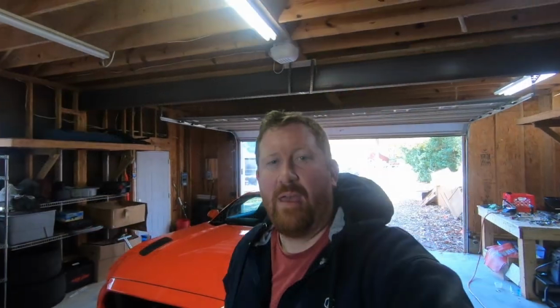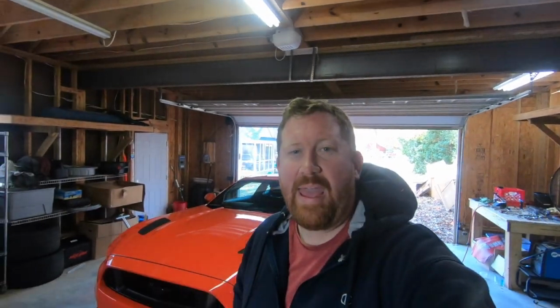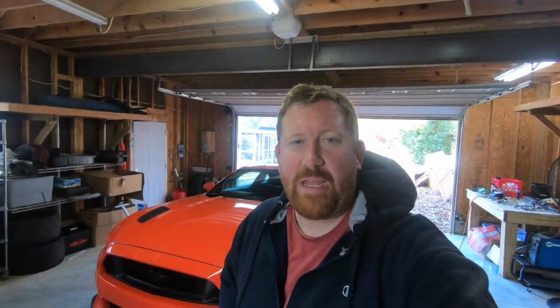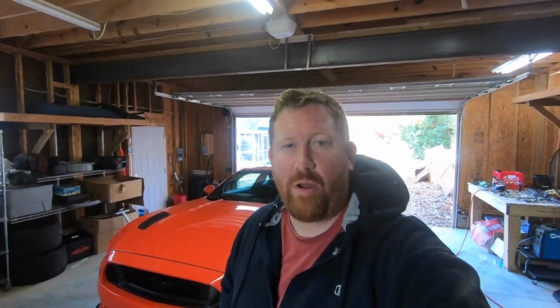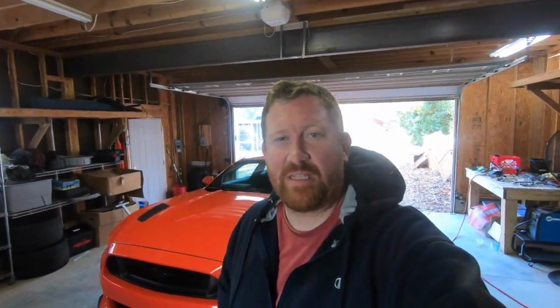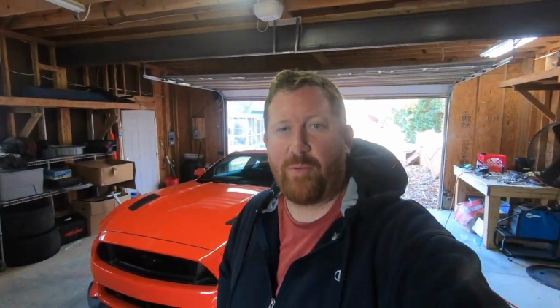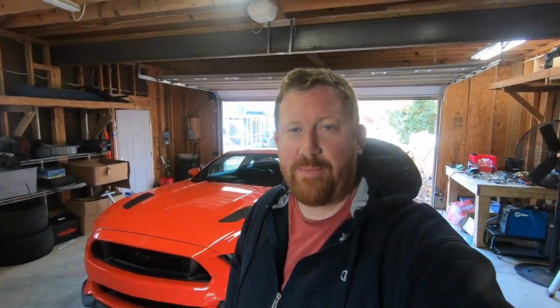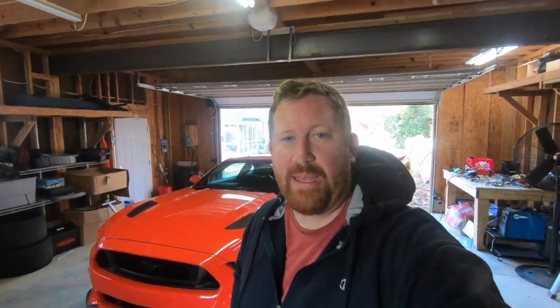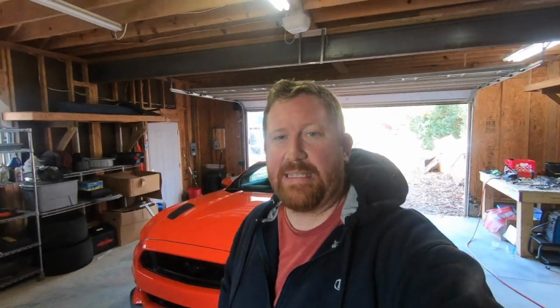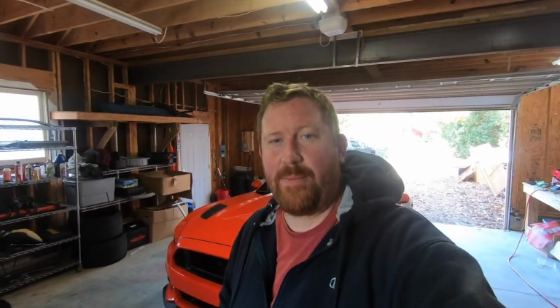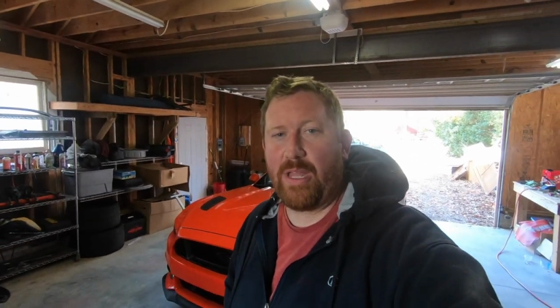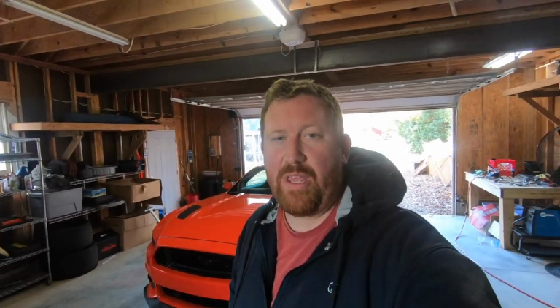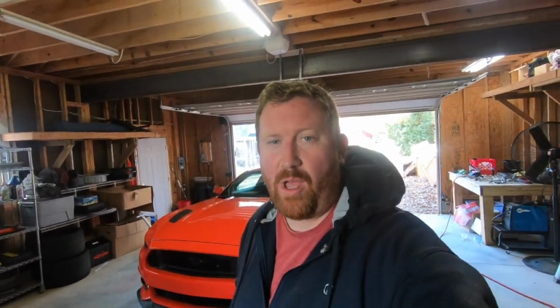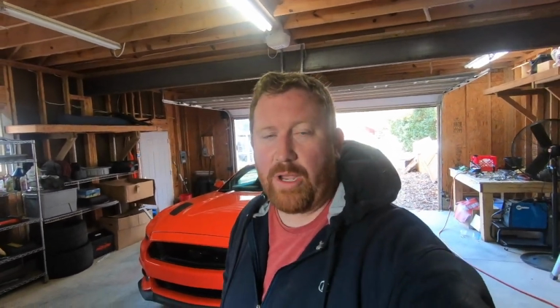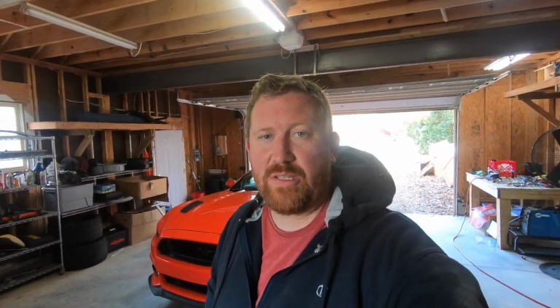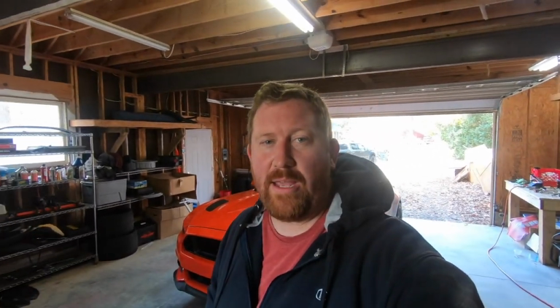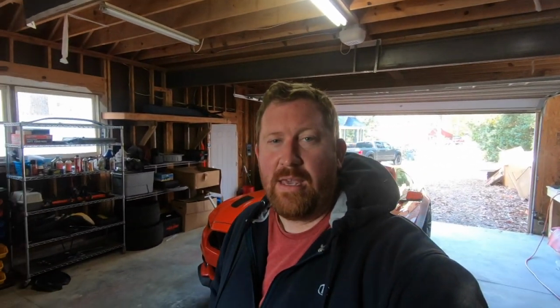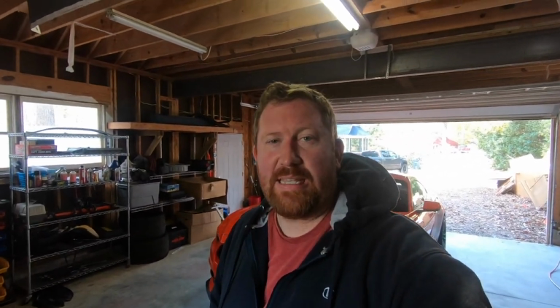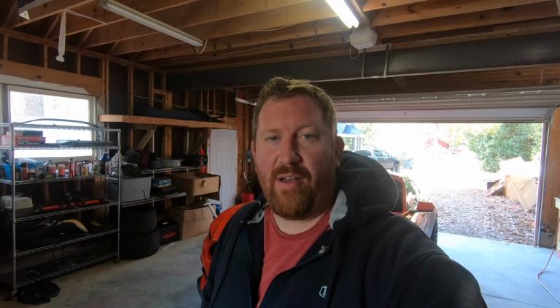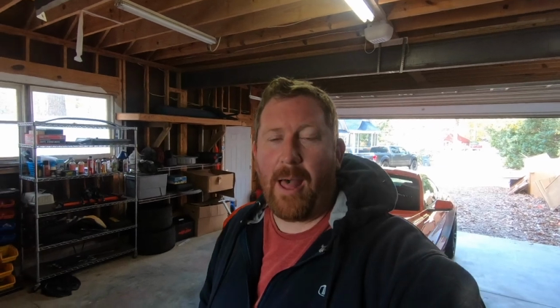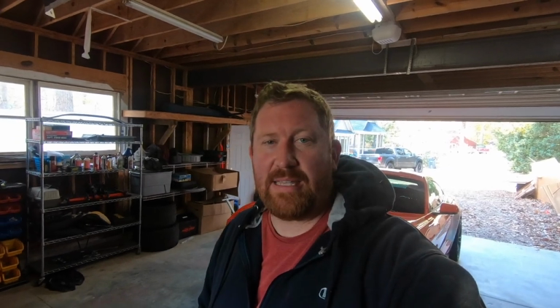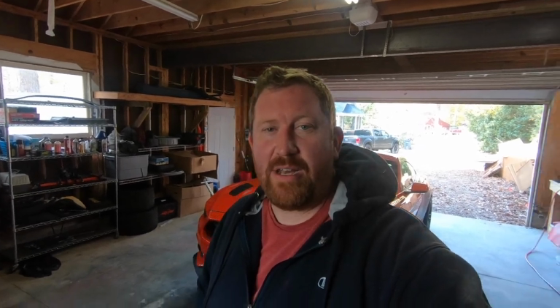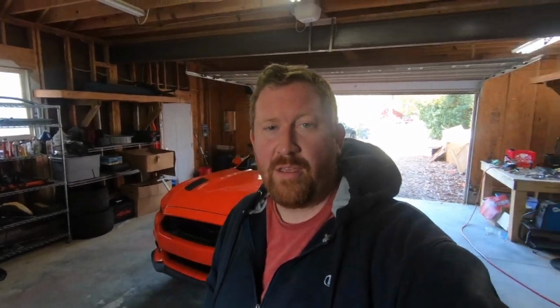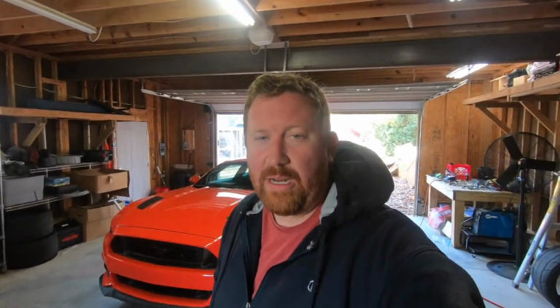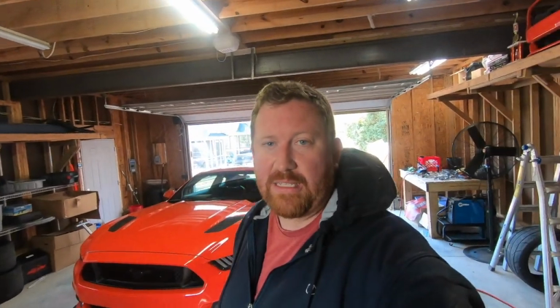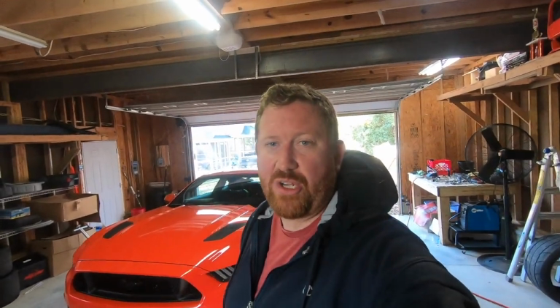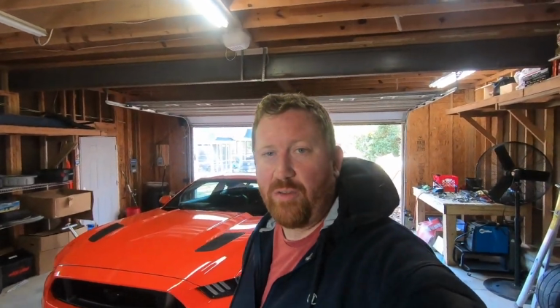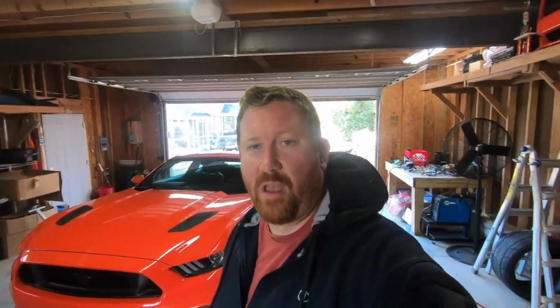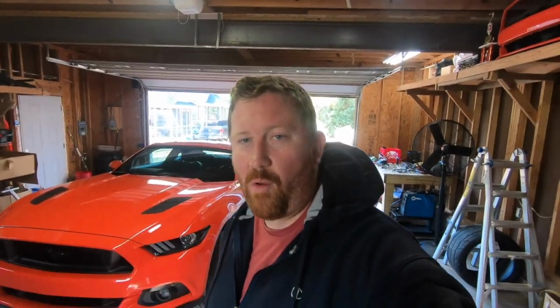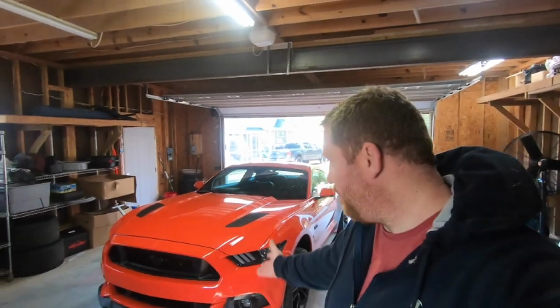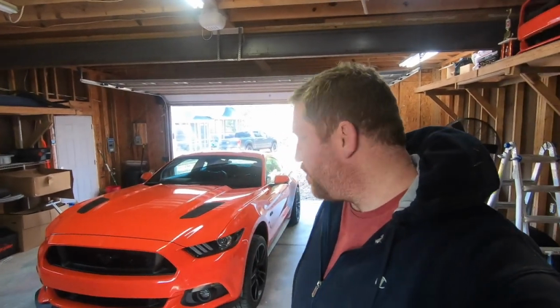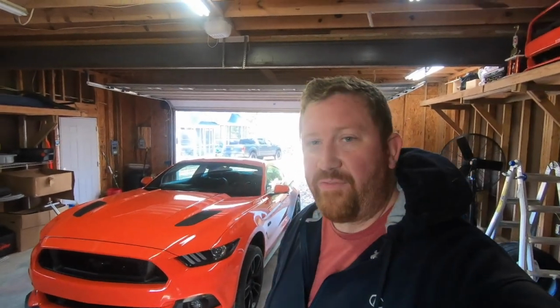Hey everybody, good morning! This is Tyler with Boost Junkie Media, and today I'm going to be bringing you a video where we're going to be installing a set of the OPT-7 running light slash turn signals on the orange S550.